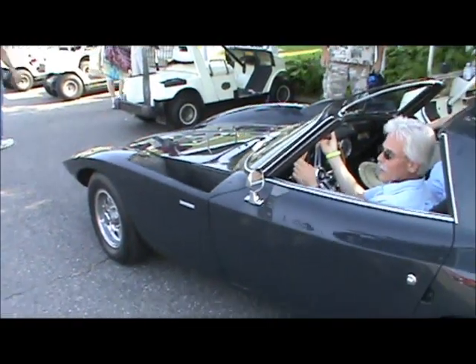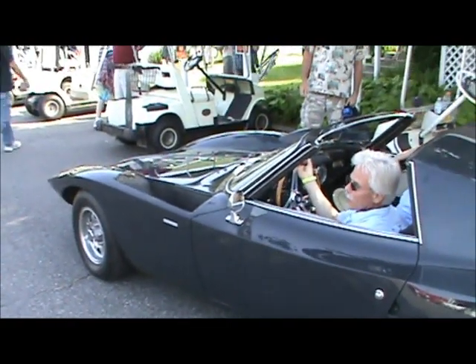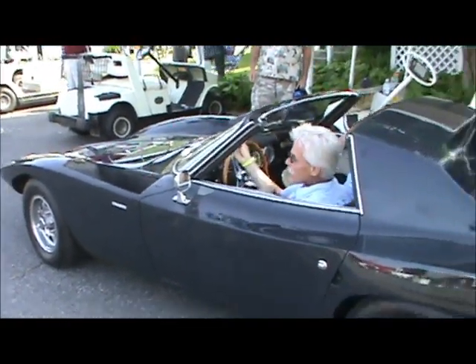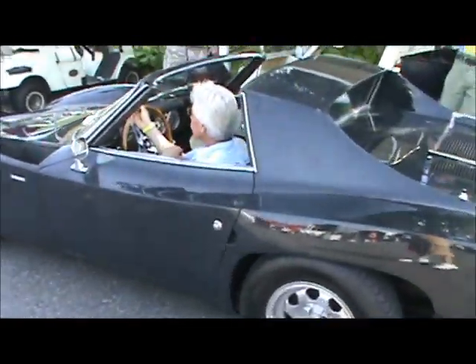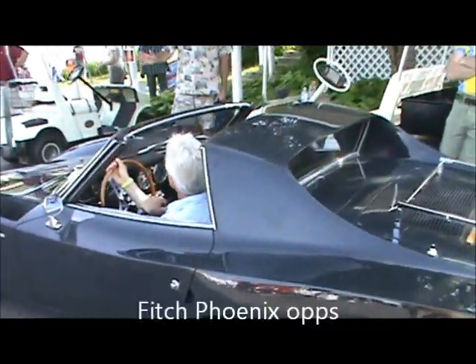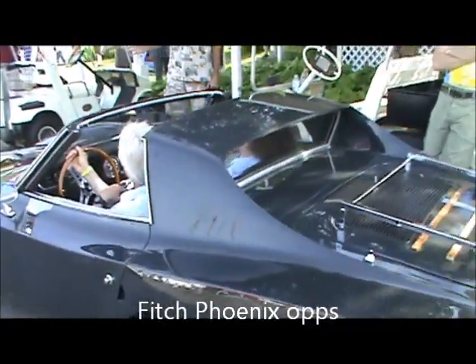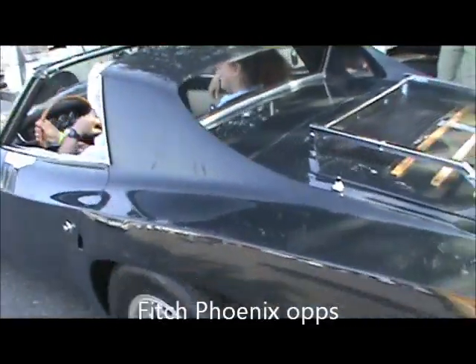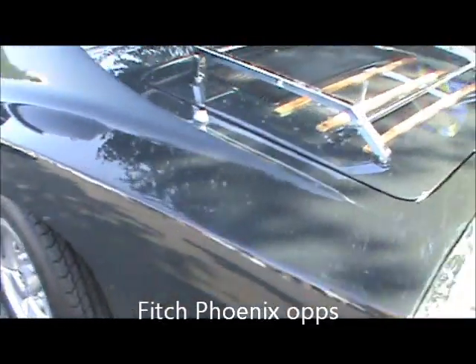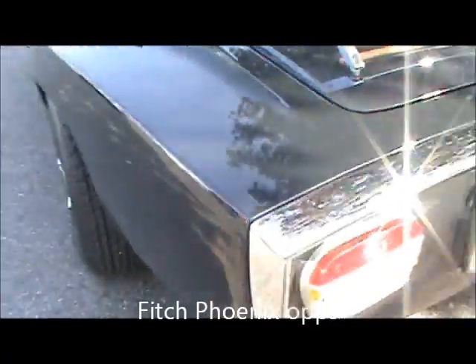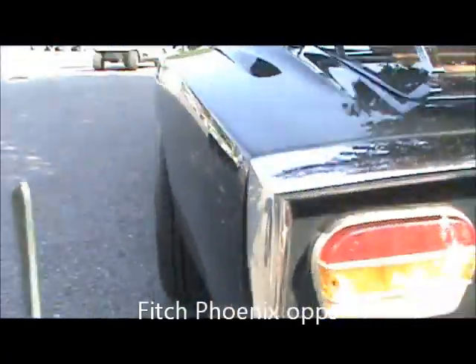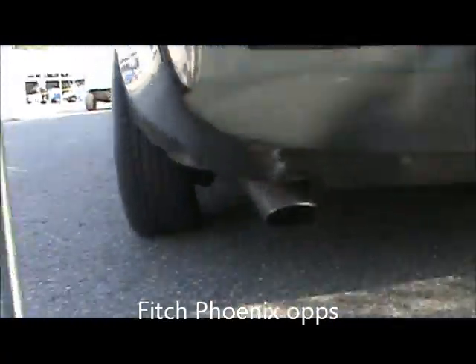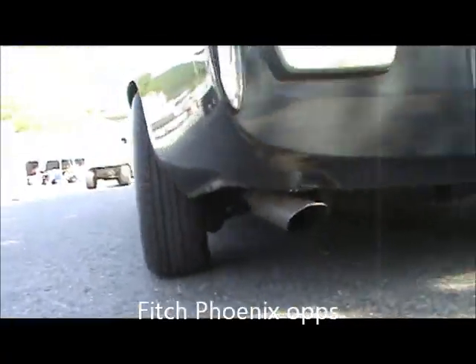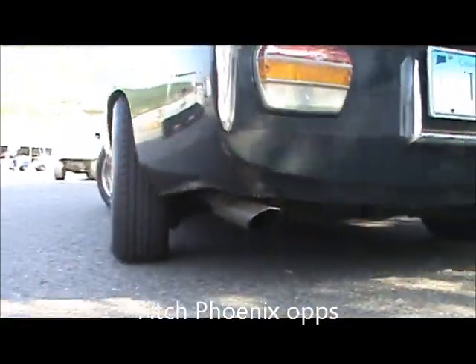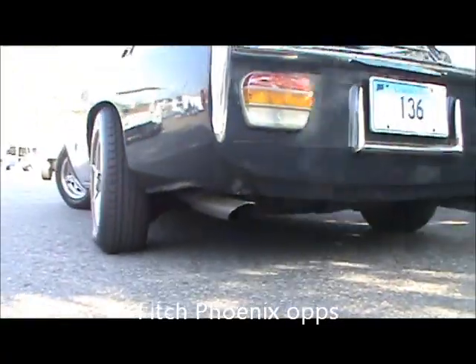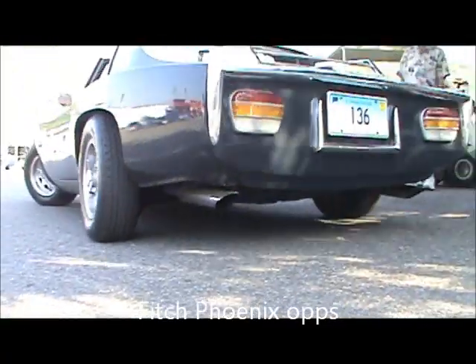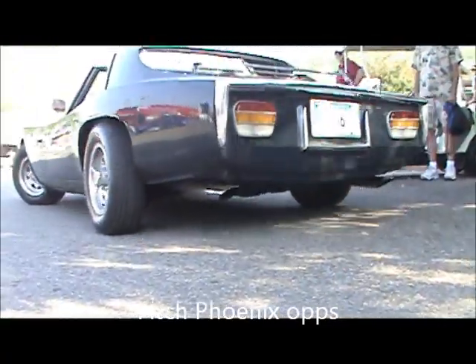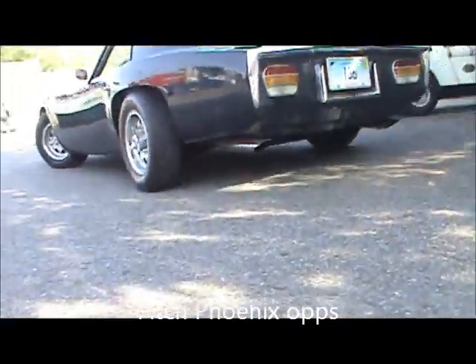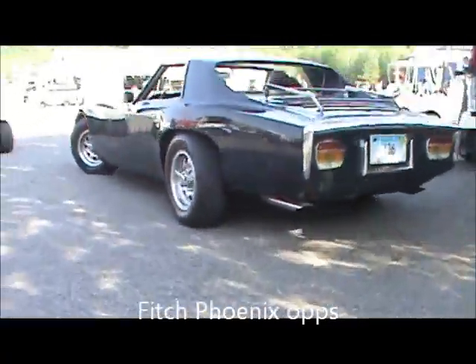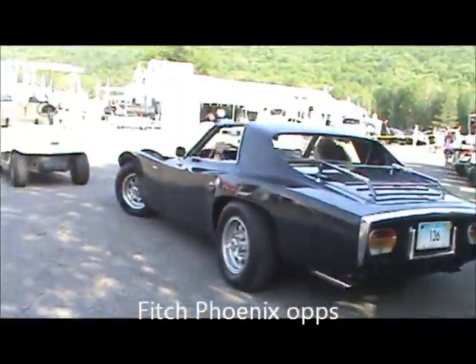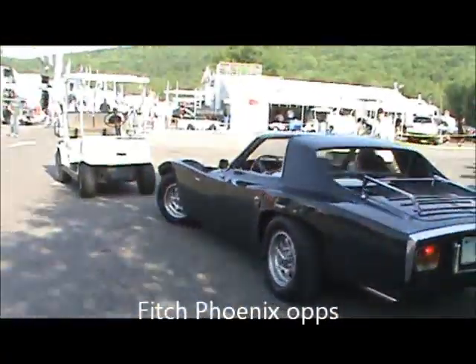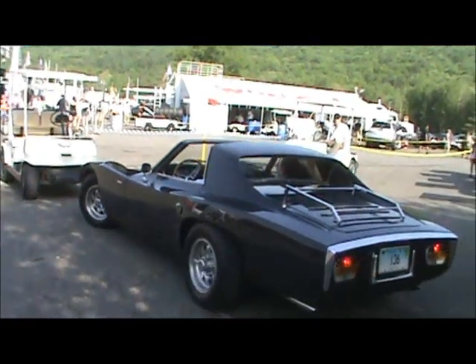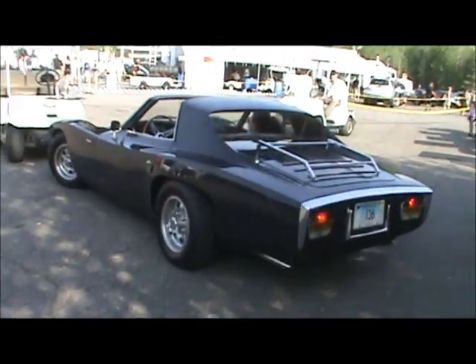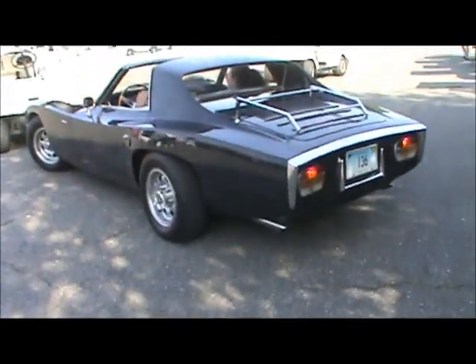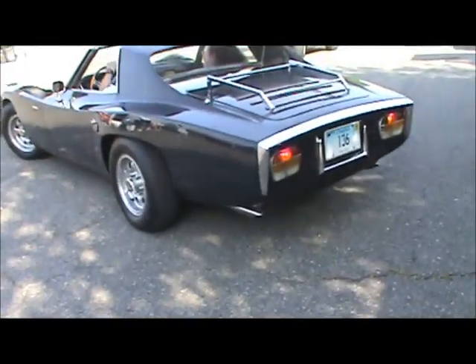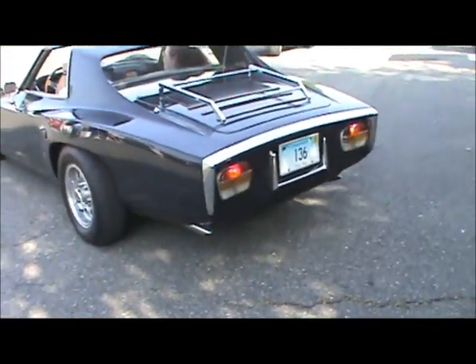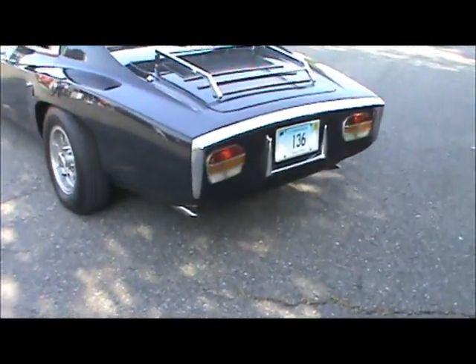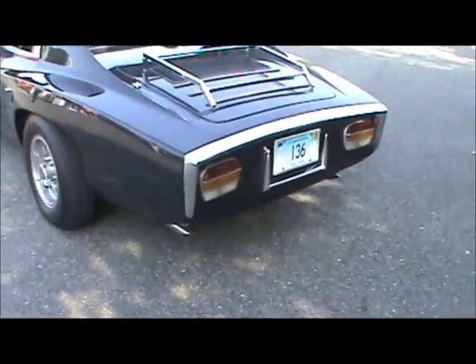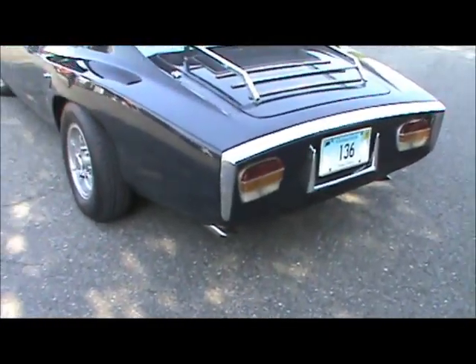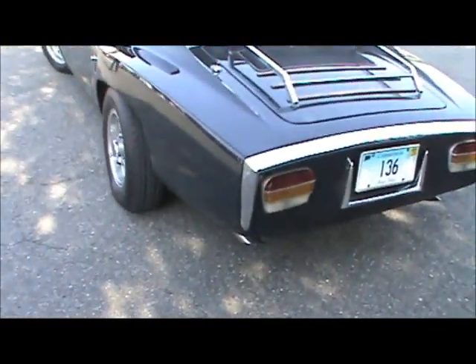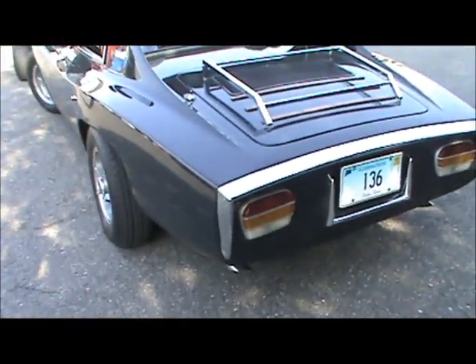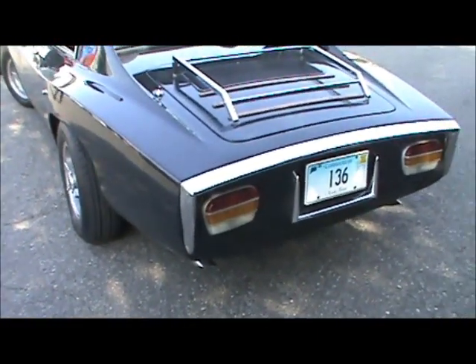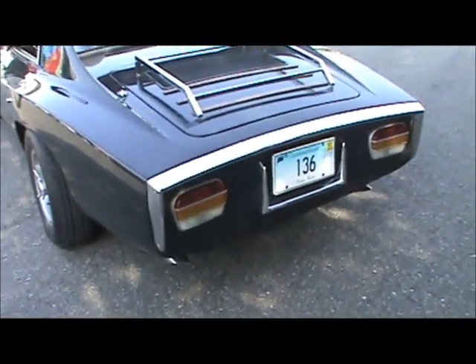What's up guys, we've got the Fitch Sprint here, bring this baby up. Gotta love it — Corvair 140, four primary carburetors.